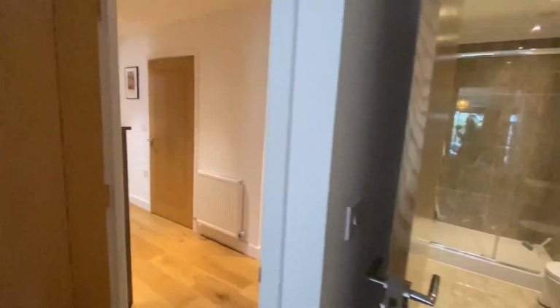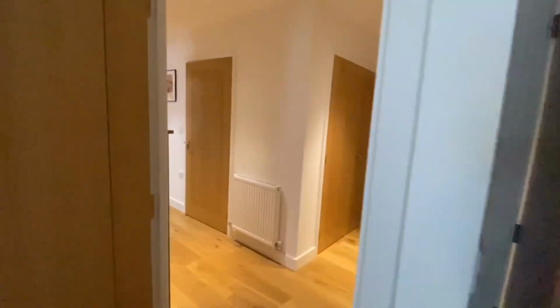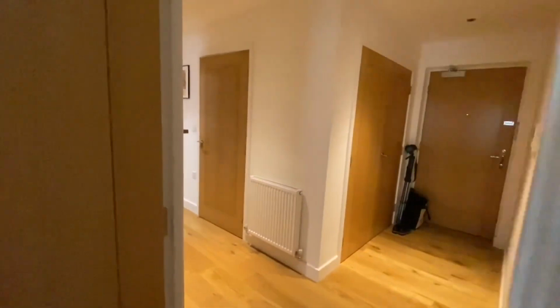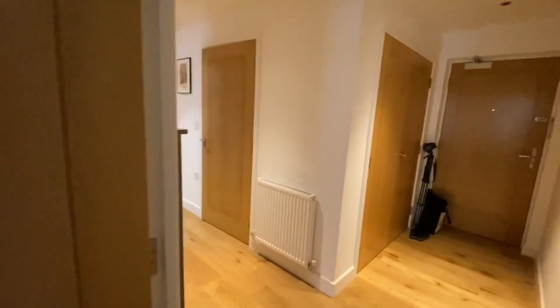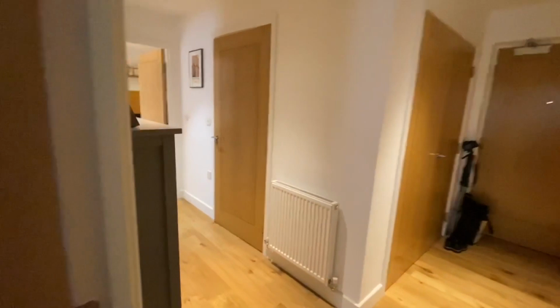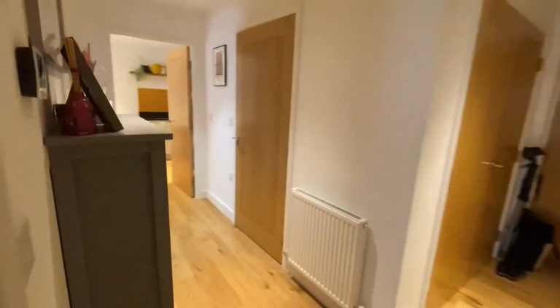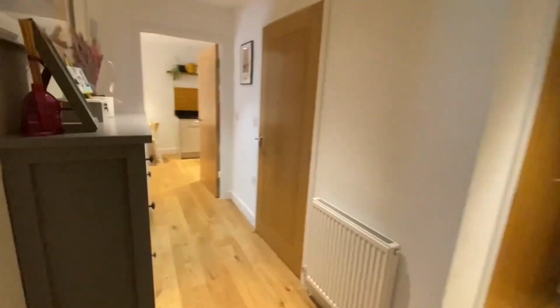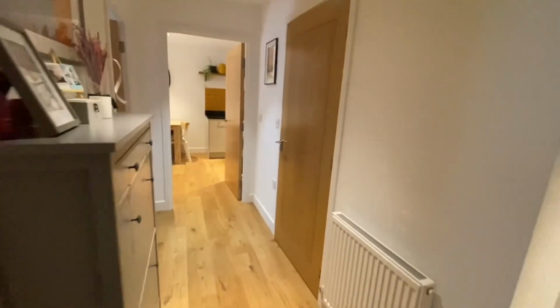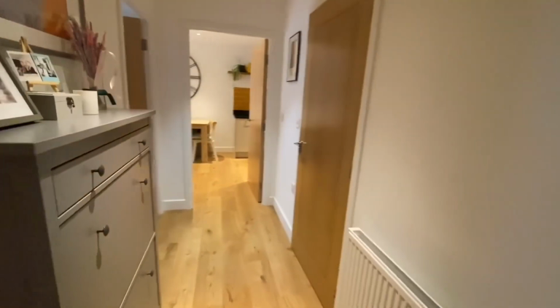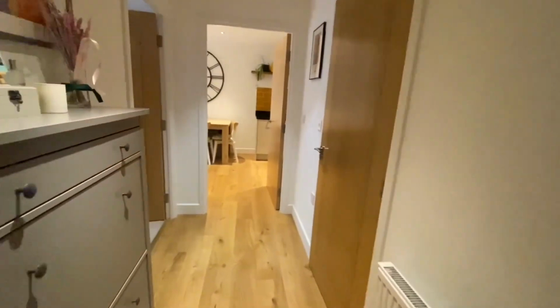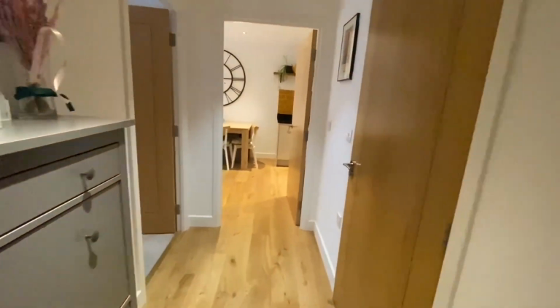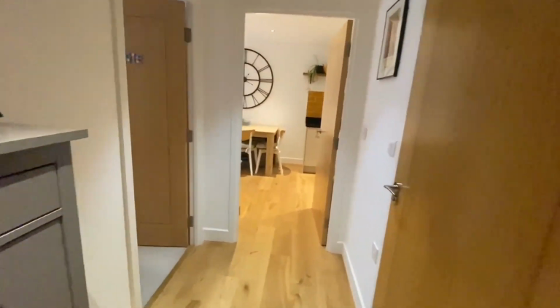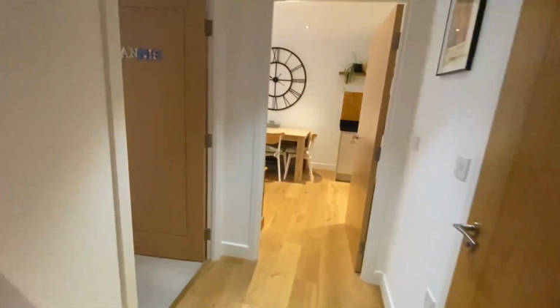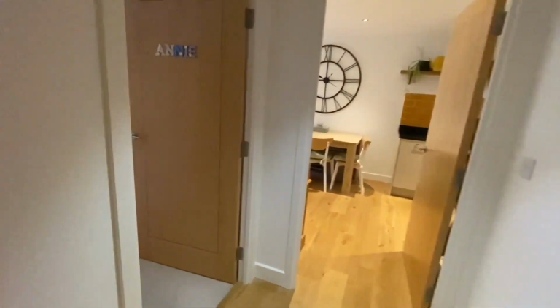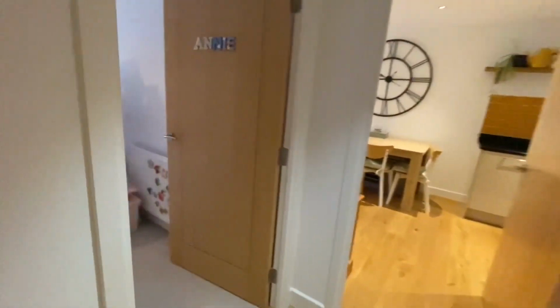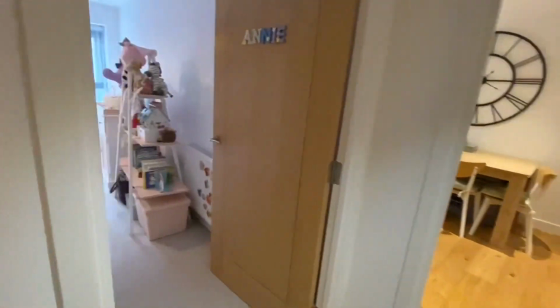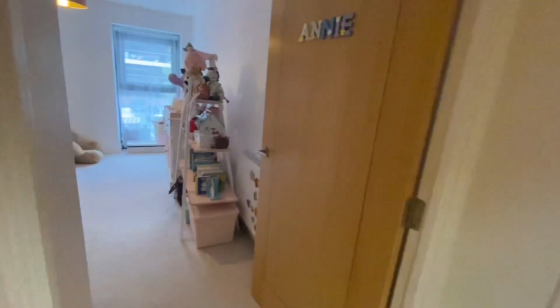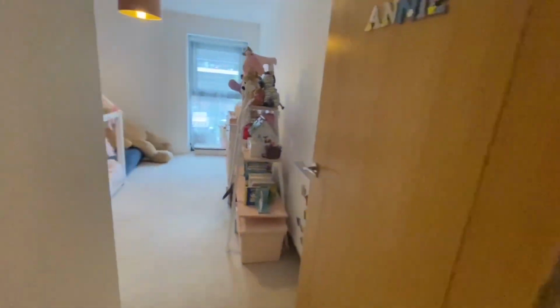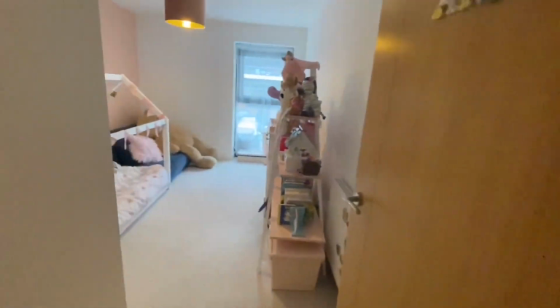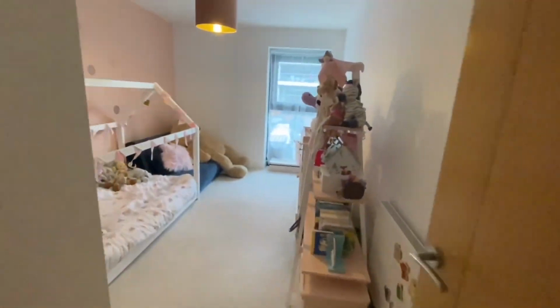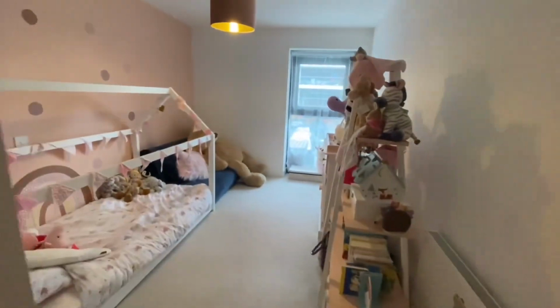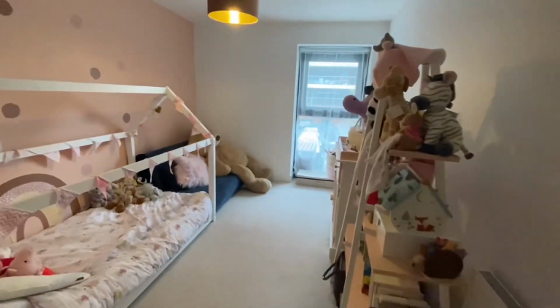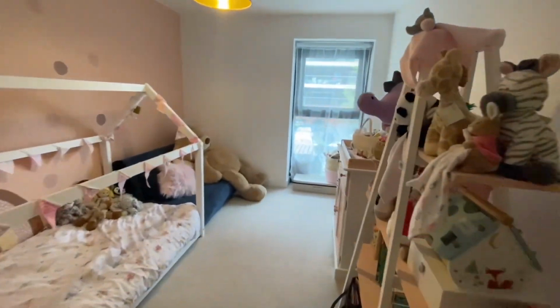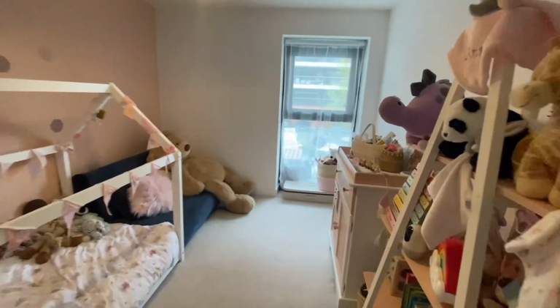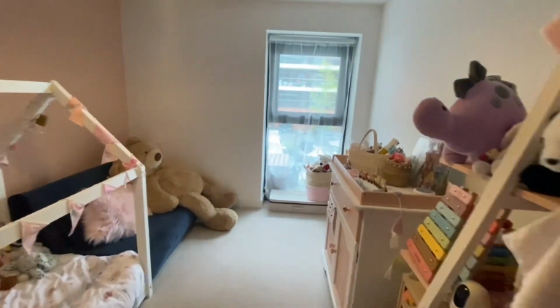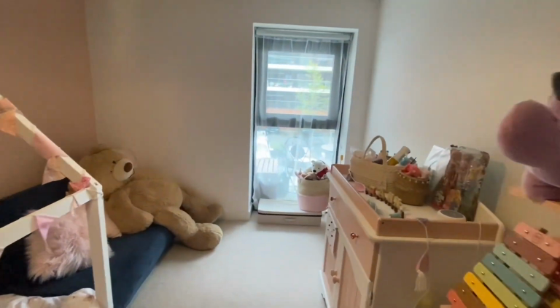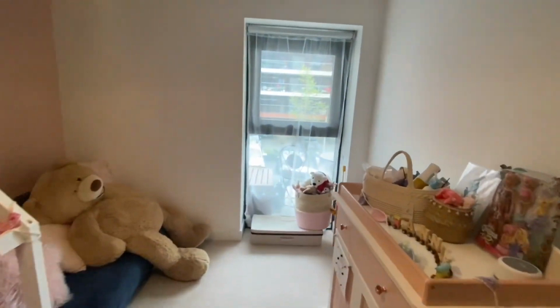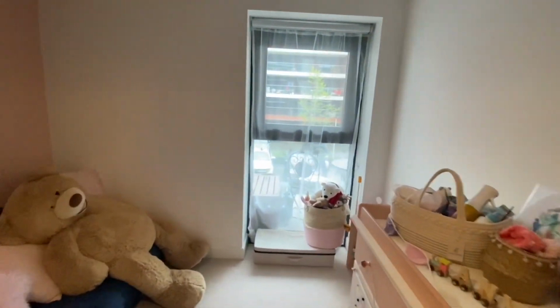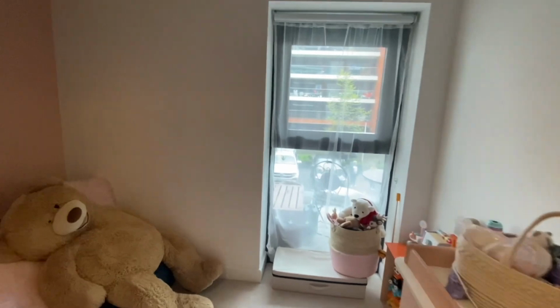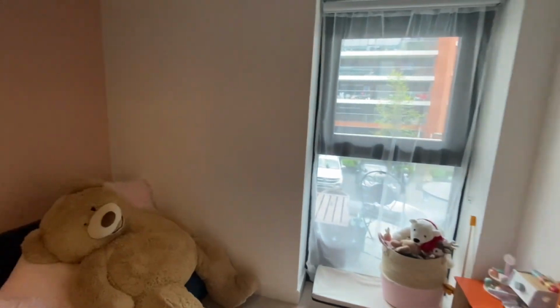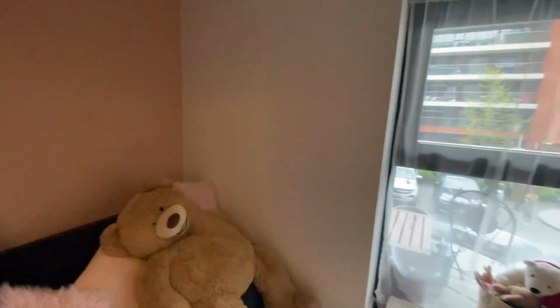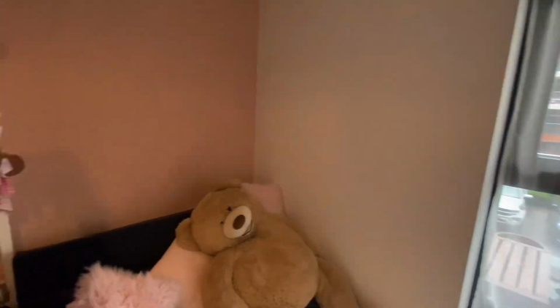Heading back through to the hallway, front door in front of us, bathroom to our right — and then we're going to head in to the second double room. Again, built-in wardrobes behind us and a fantastic room with a window over to the balcony.